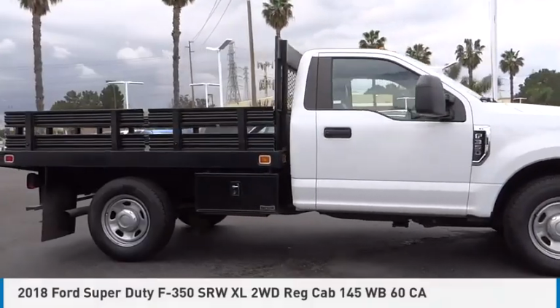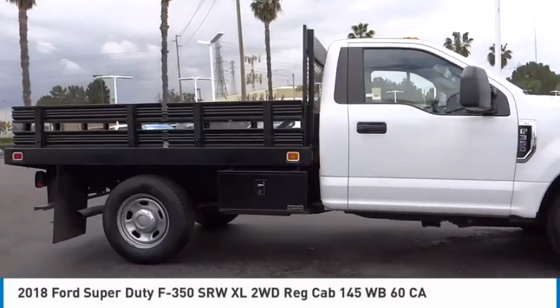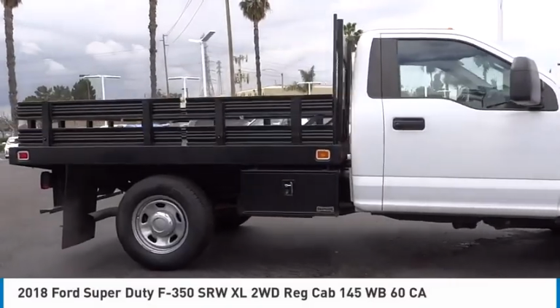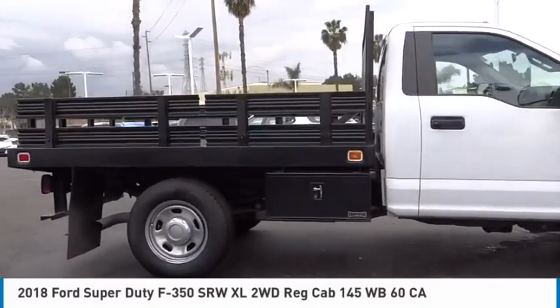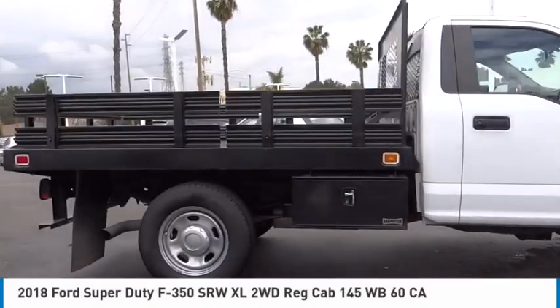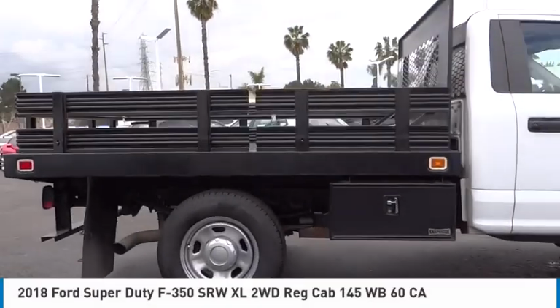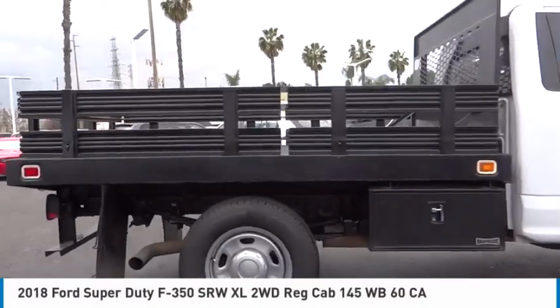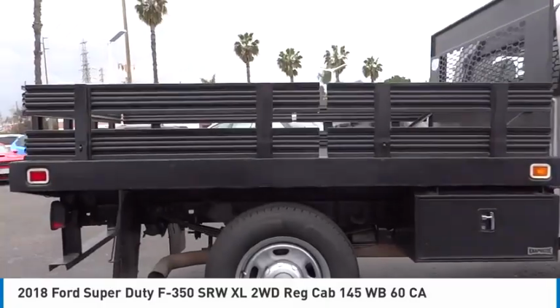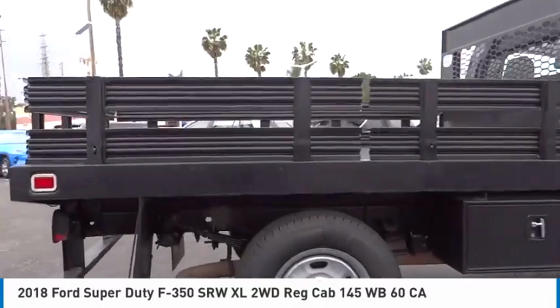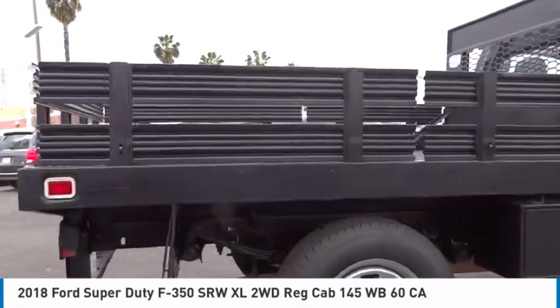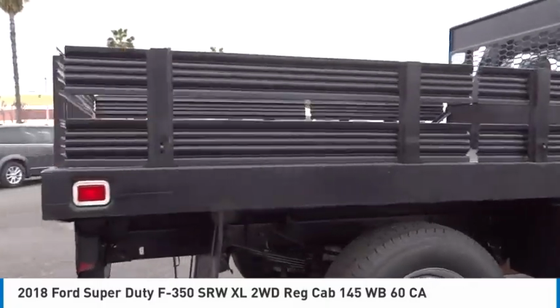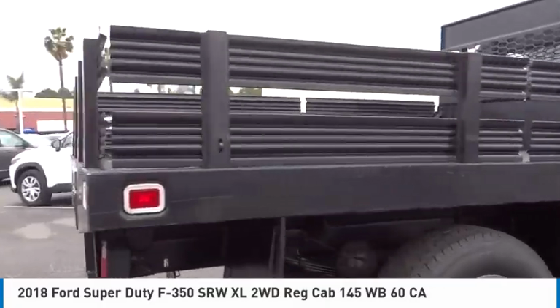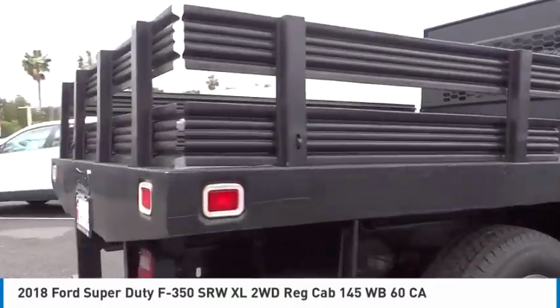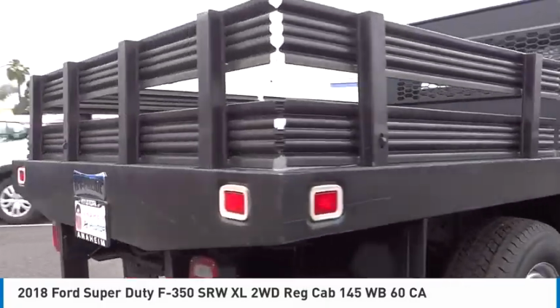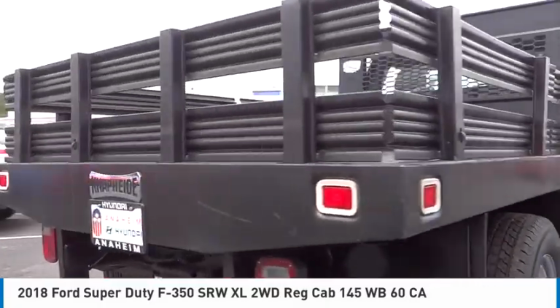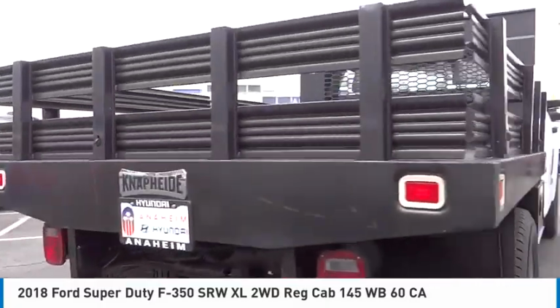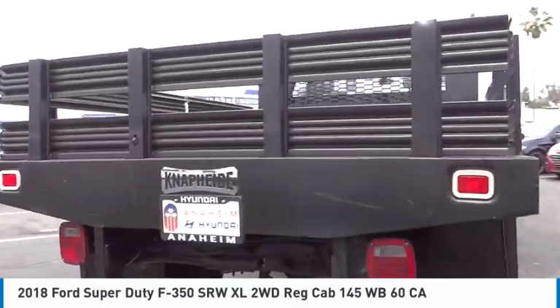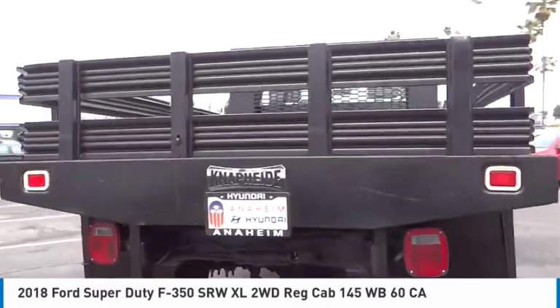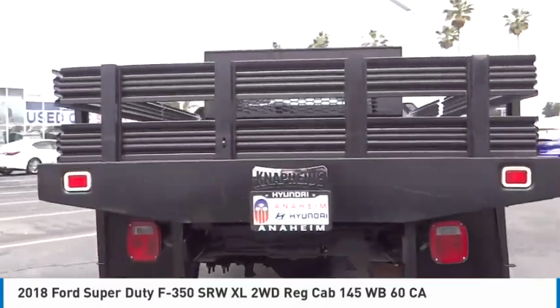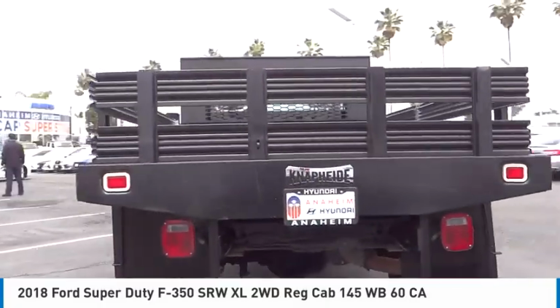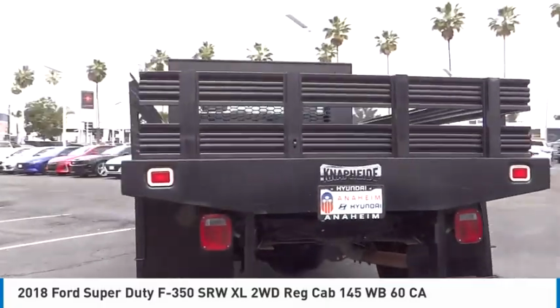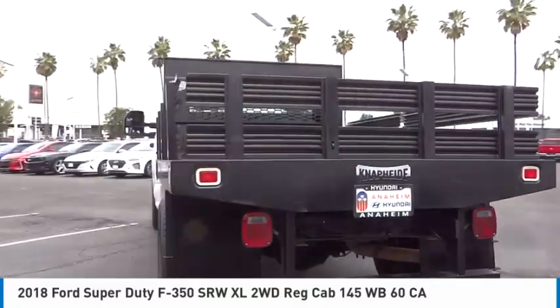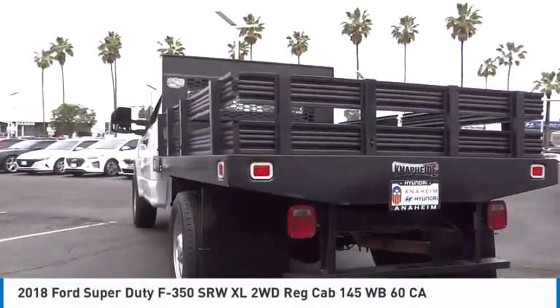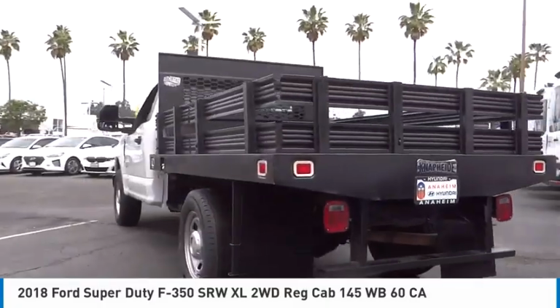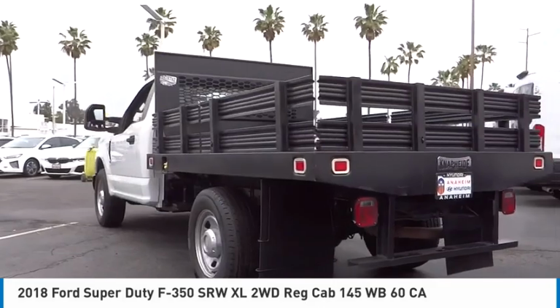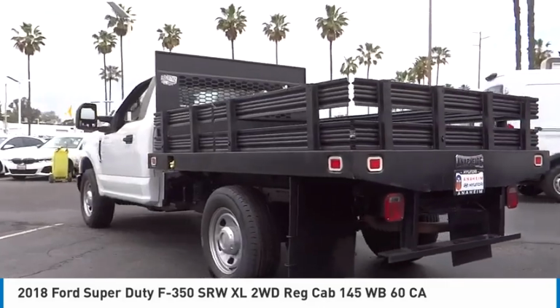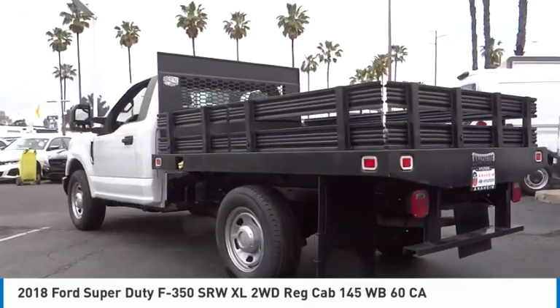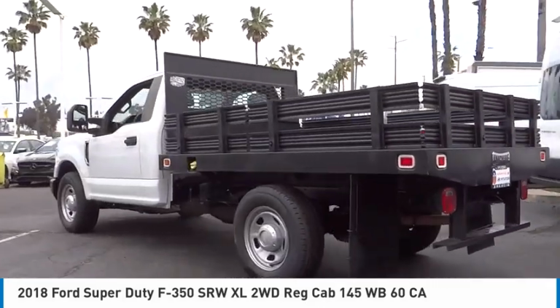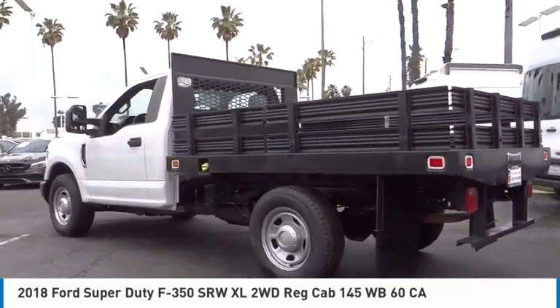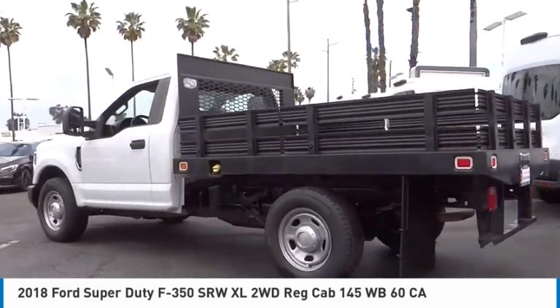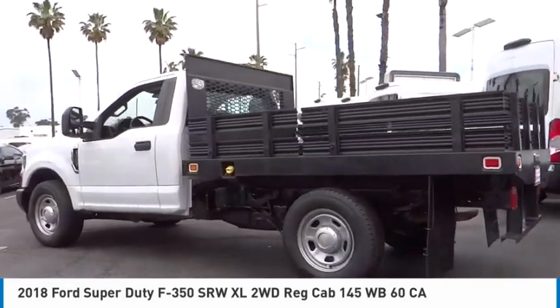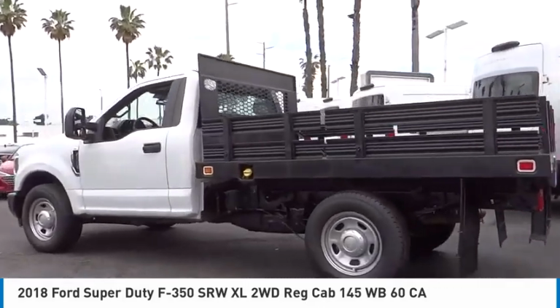Come test drive the 2018 F-350 Super Duty. Head-to-head fuel efficiency. Head-to-head towing. Head-to-head torque.